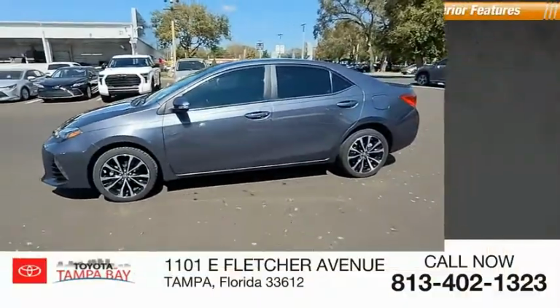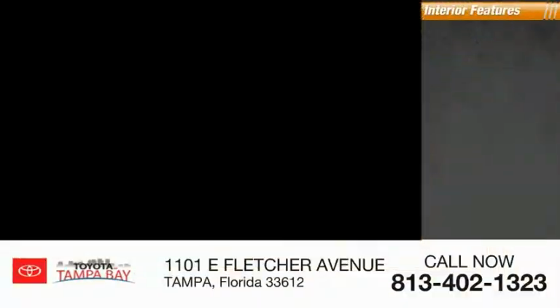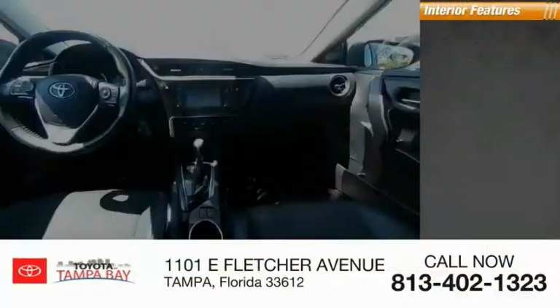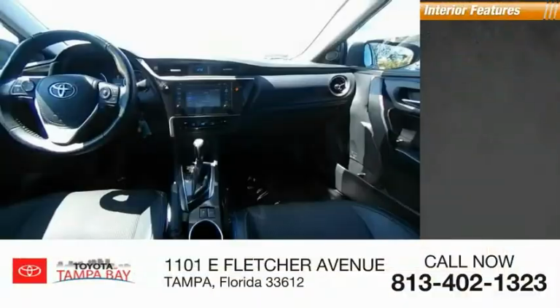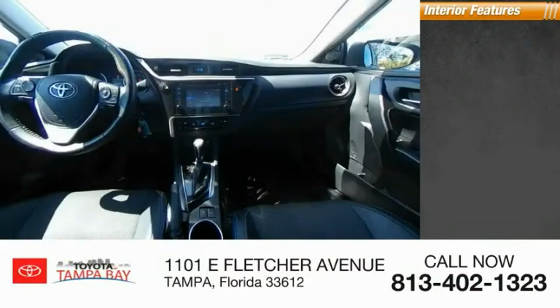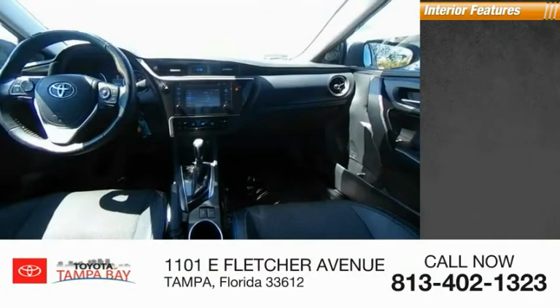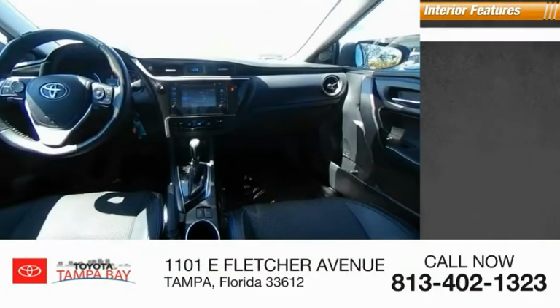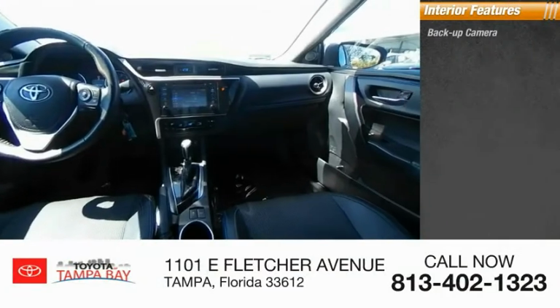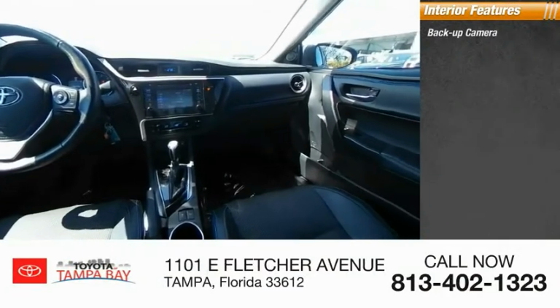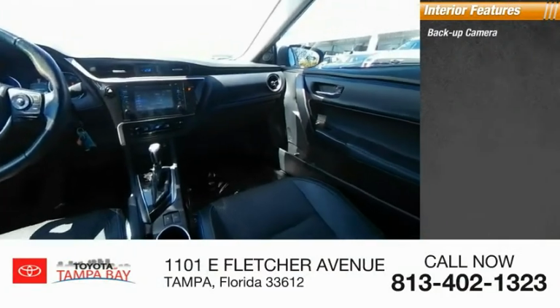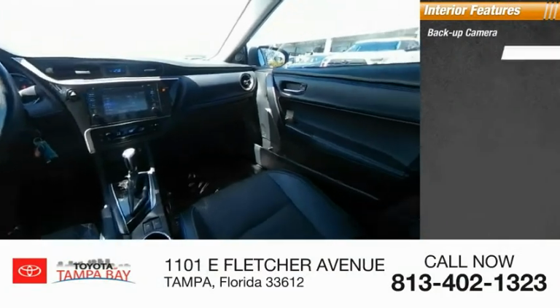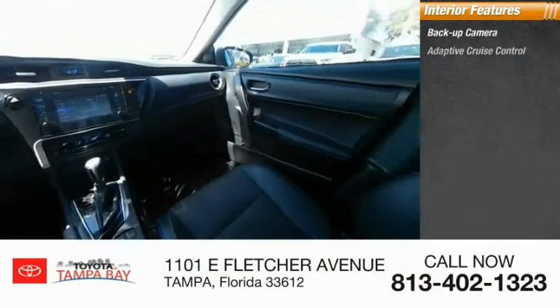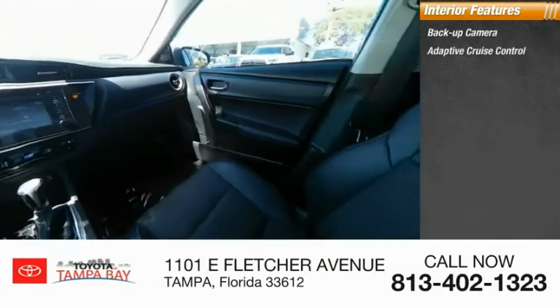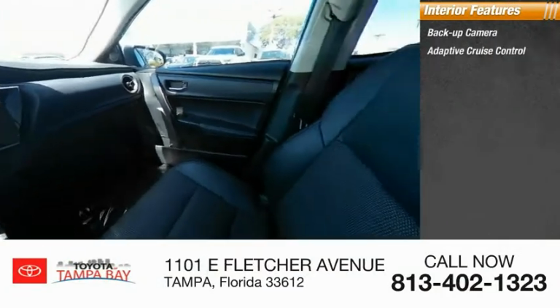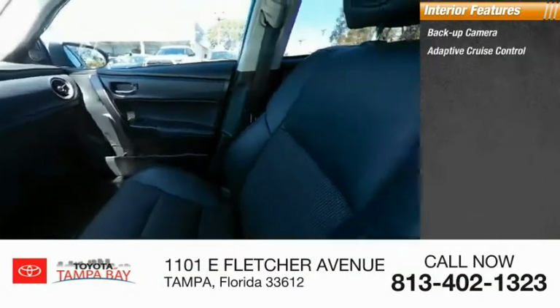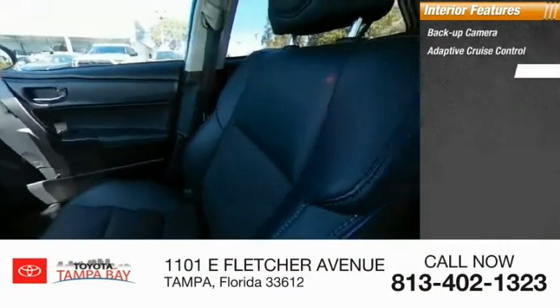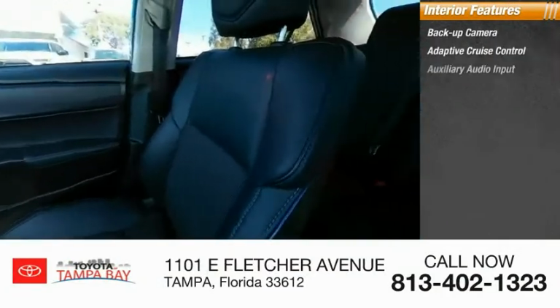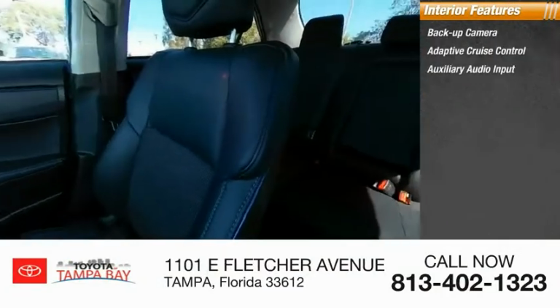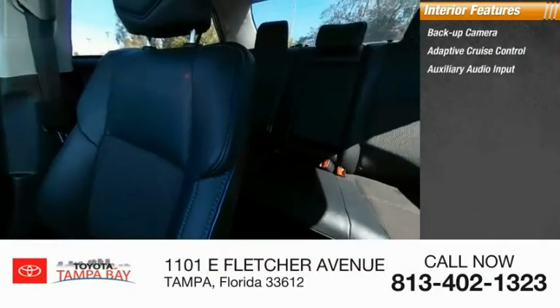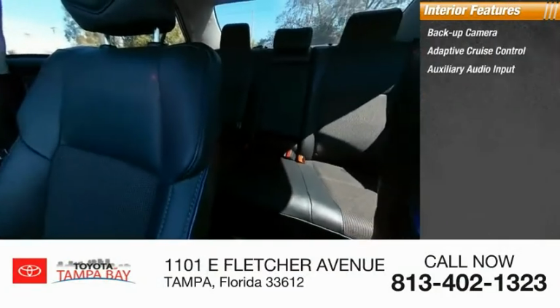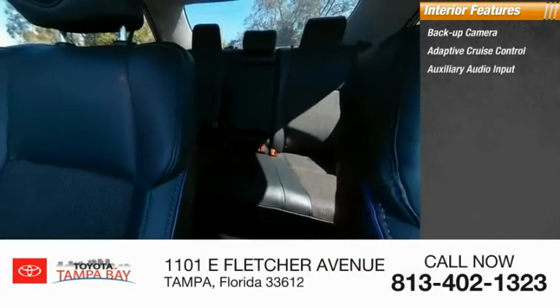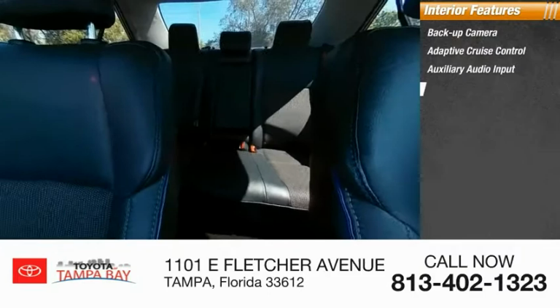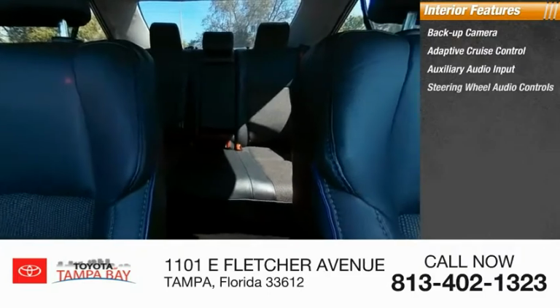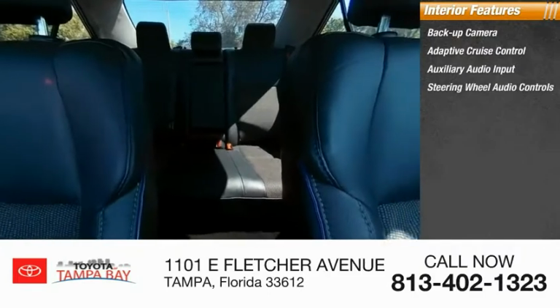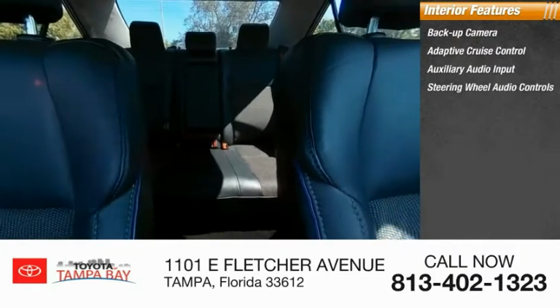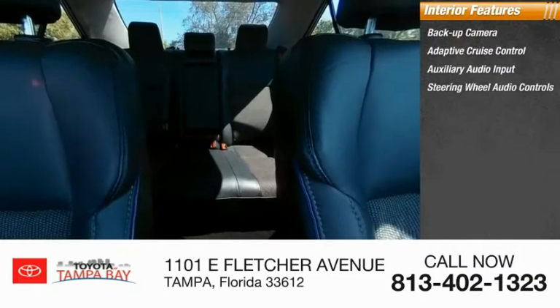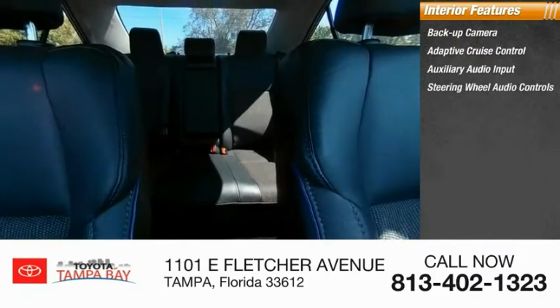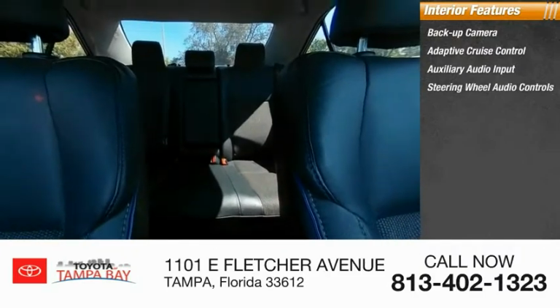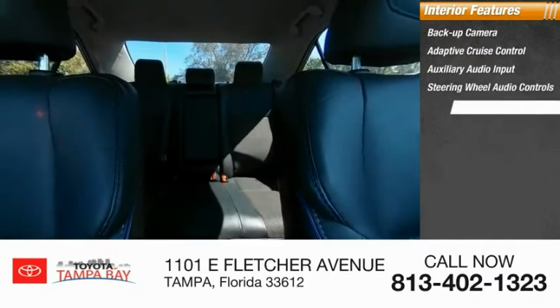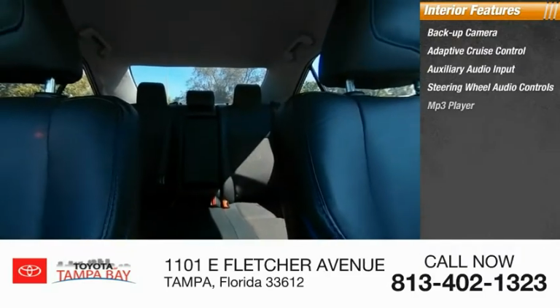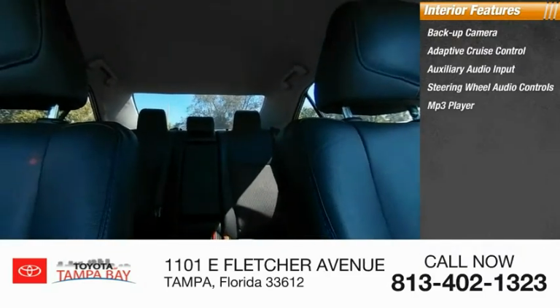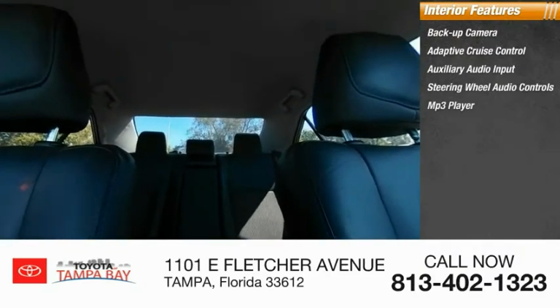Inside you'll find back-up camera, adaptive cruise control, auxiliary audio input, steering wheel audio controls, MP3 player.